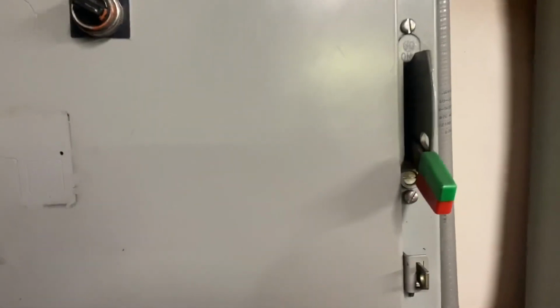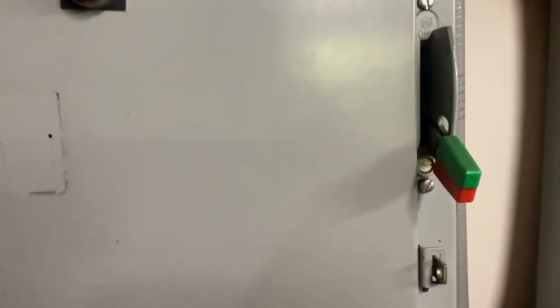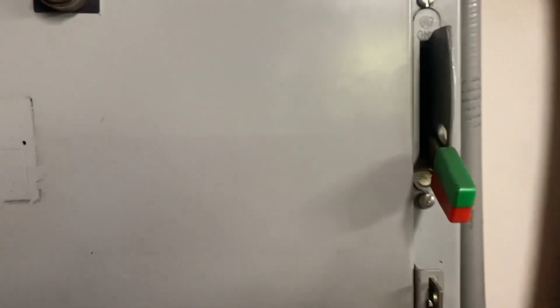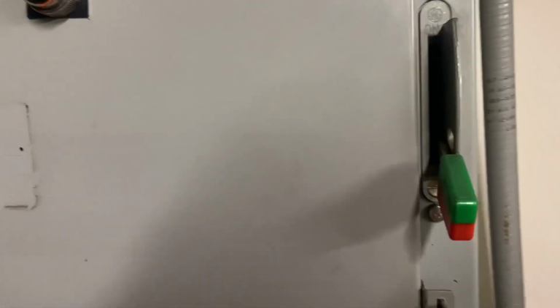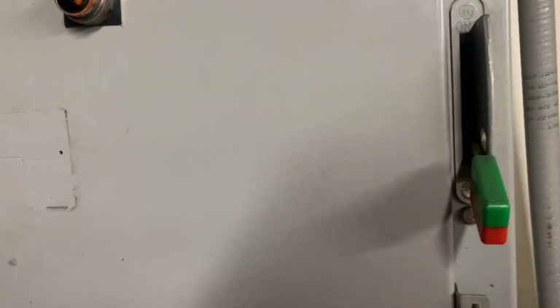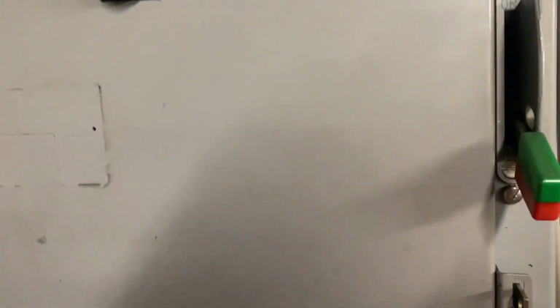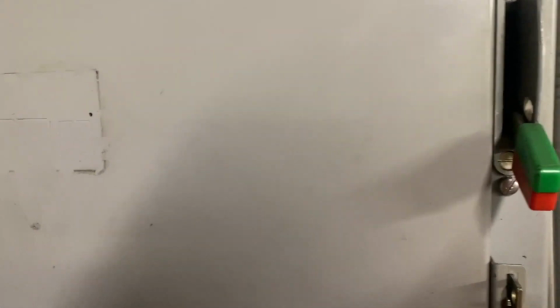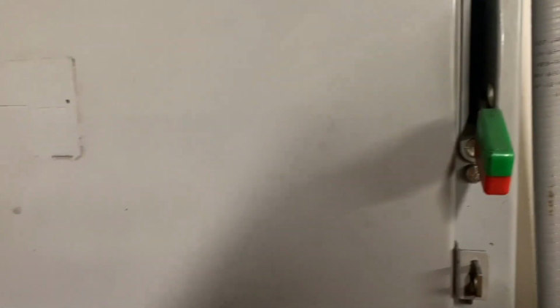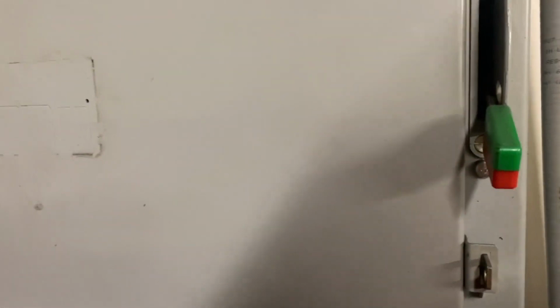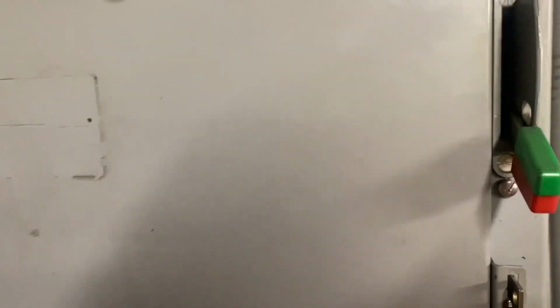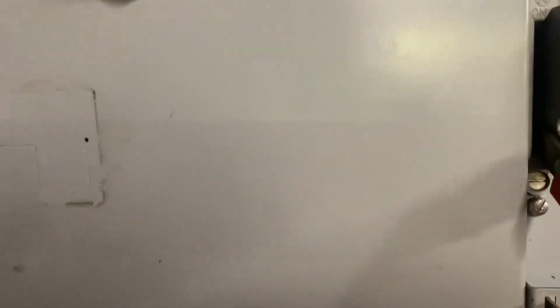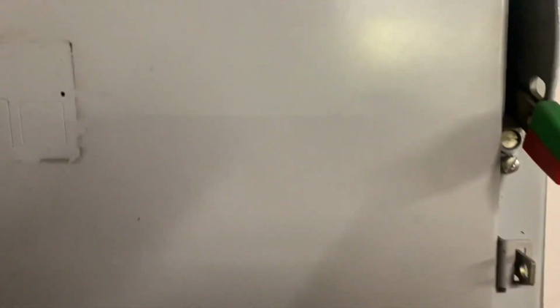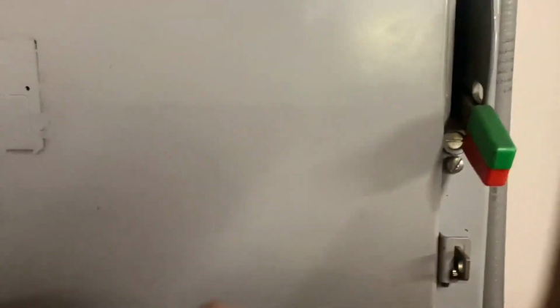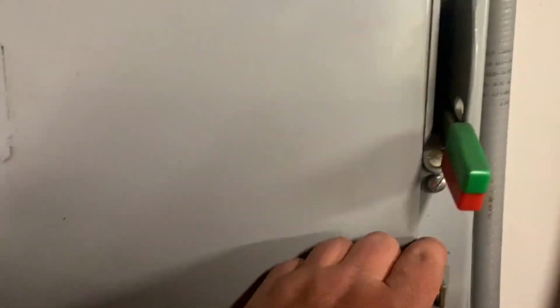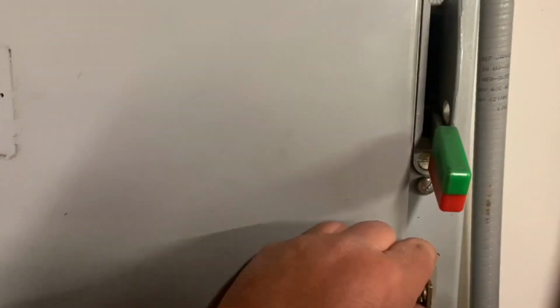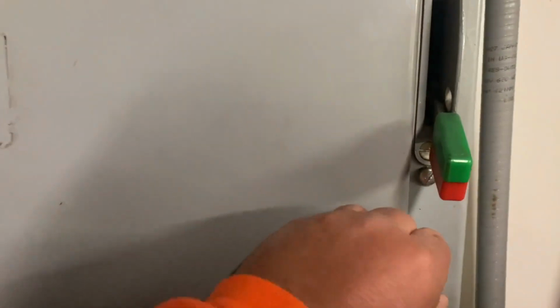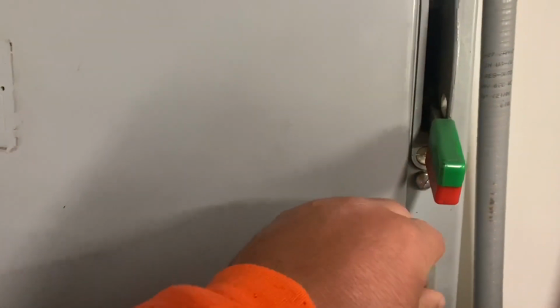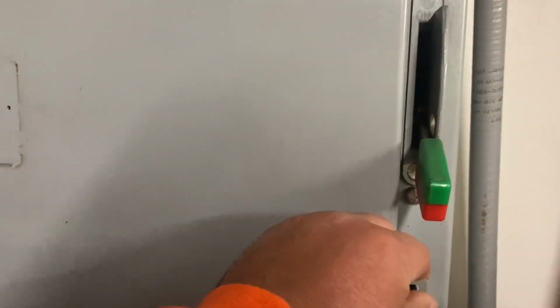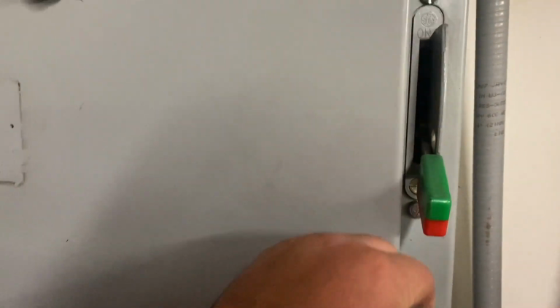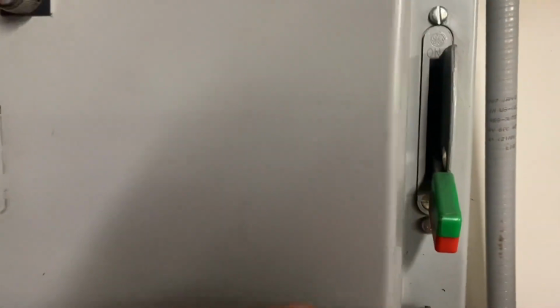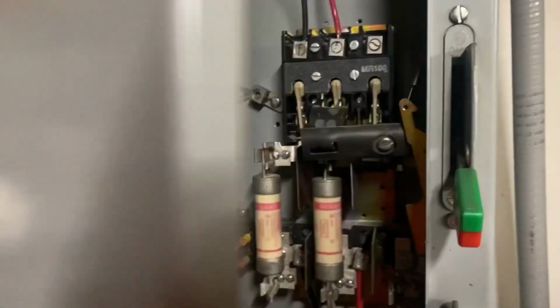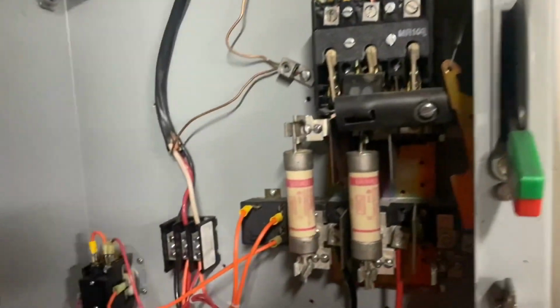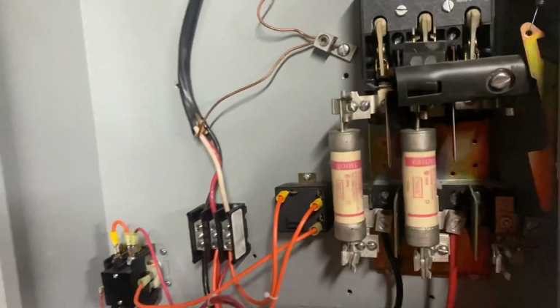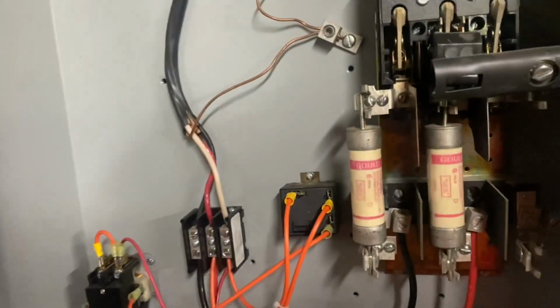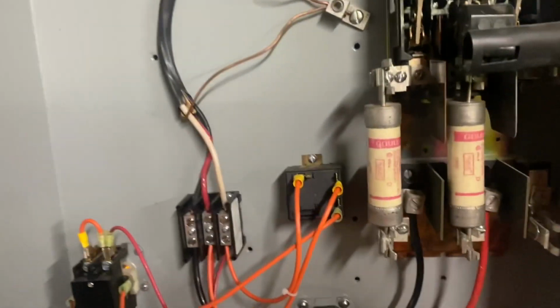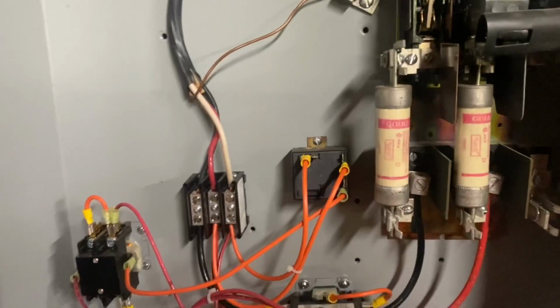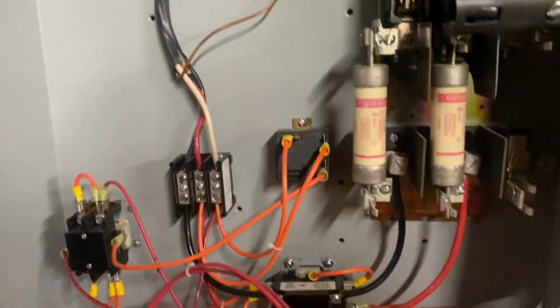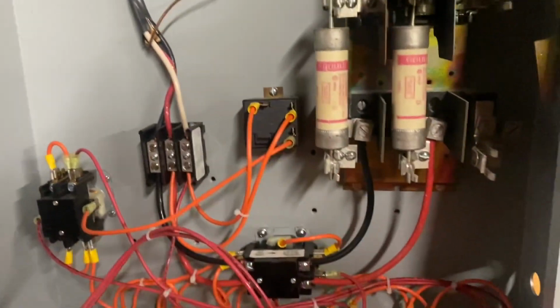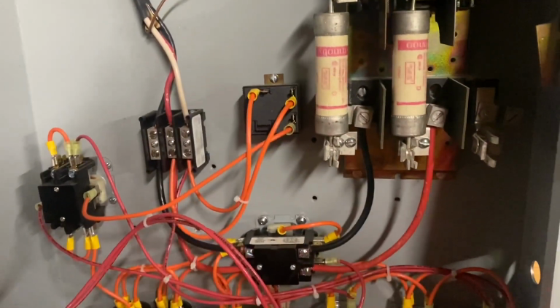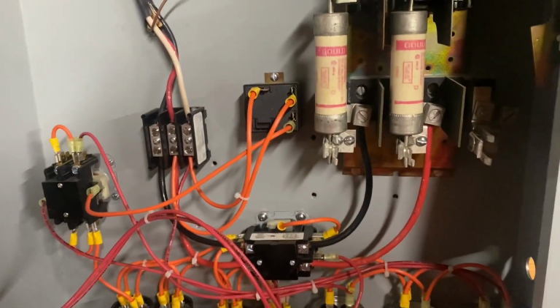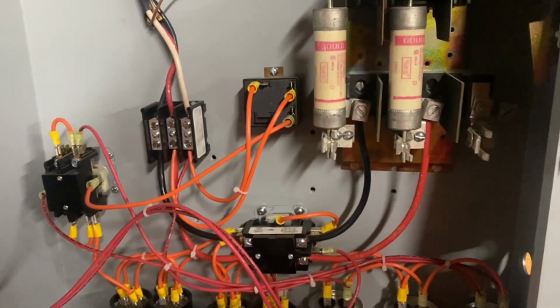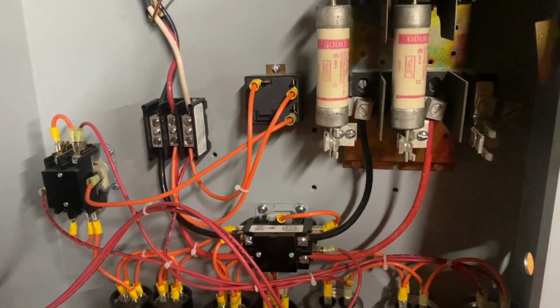Hi, this is Adam from Small Town Machine Shop. Today I just want to do a quick video on that kit for that phase converter I got from Phase Converter USA on the internet.